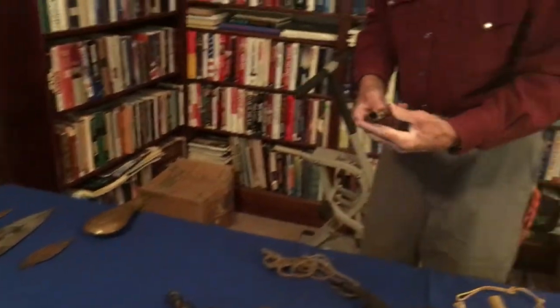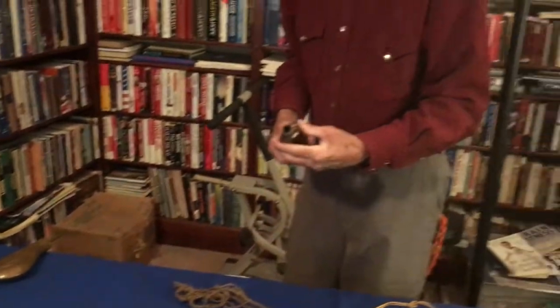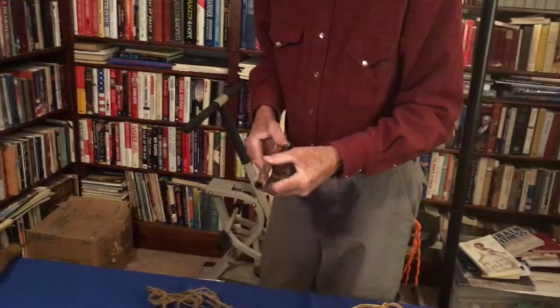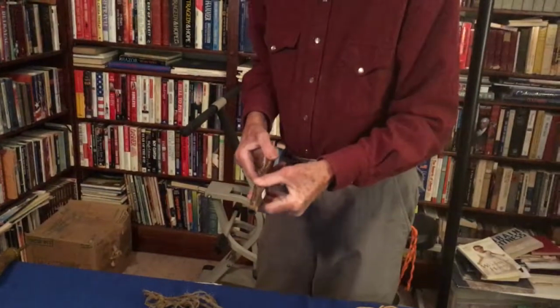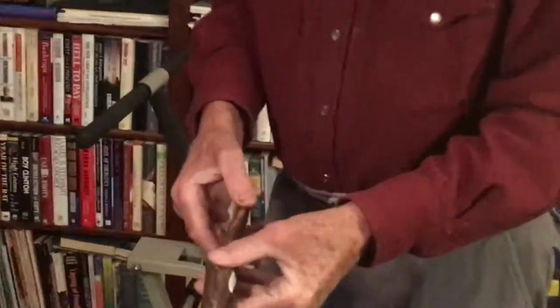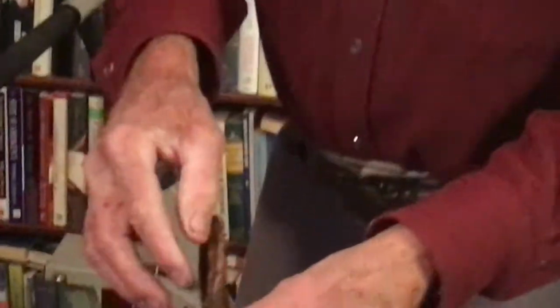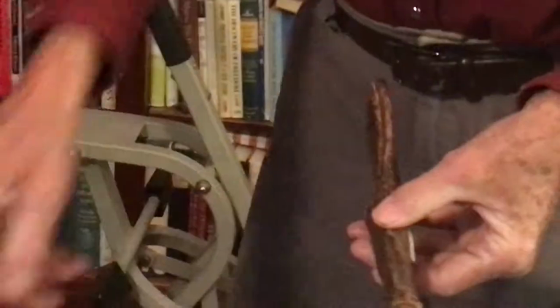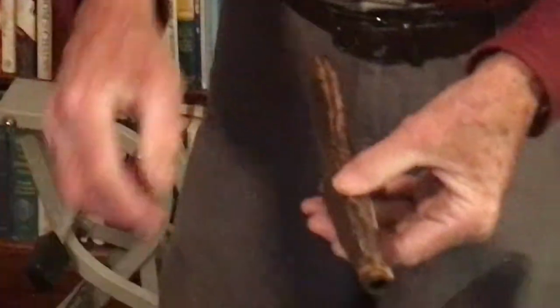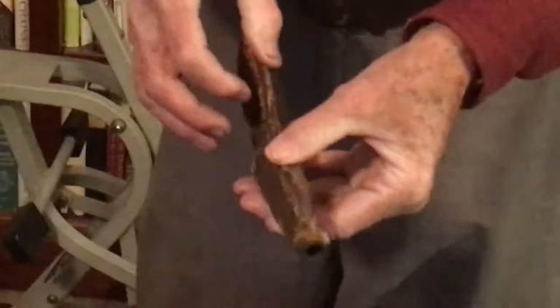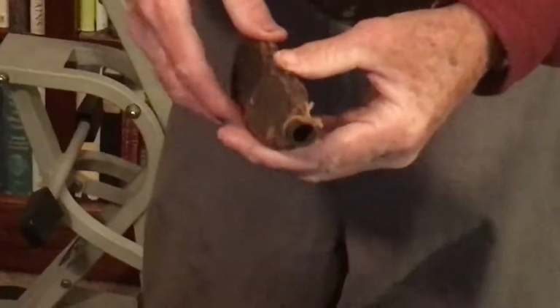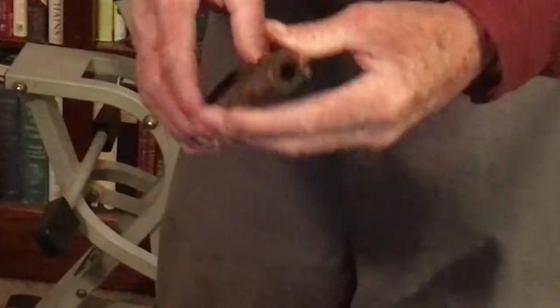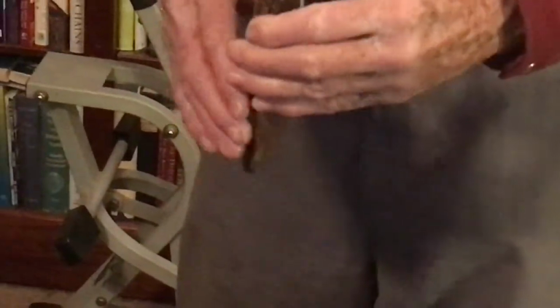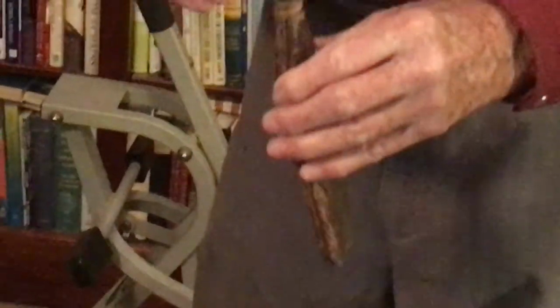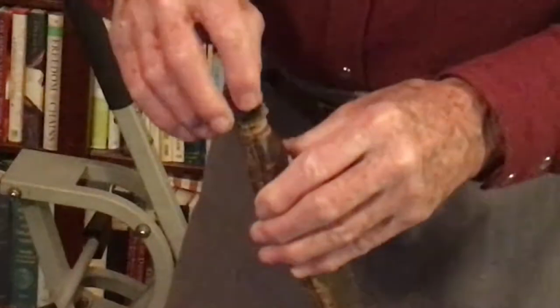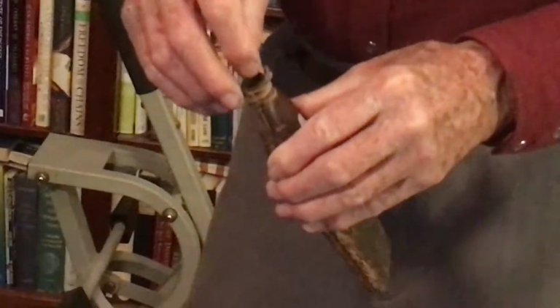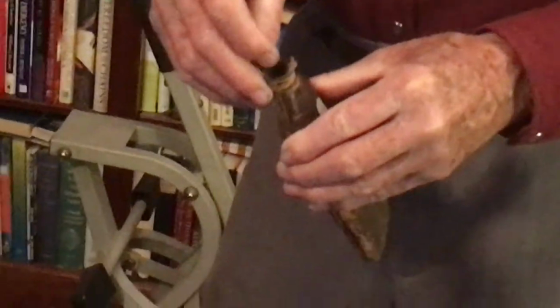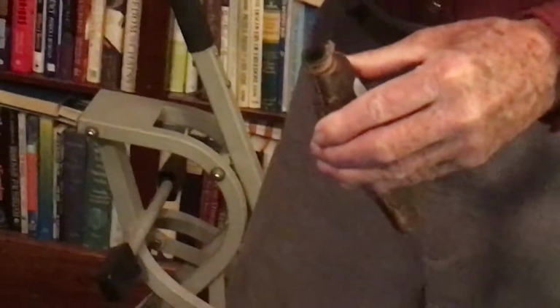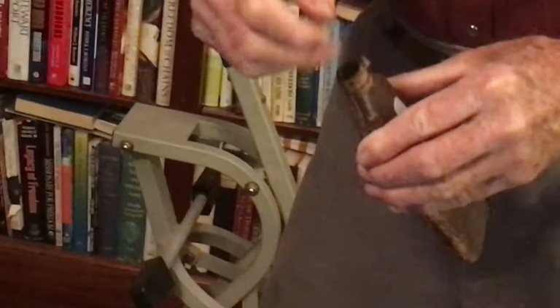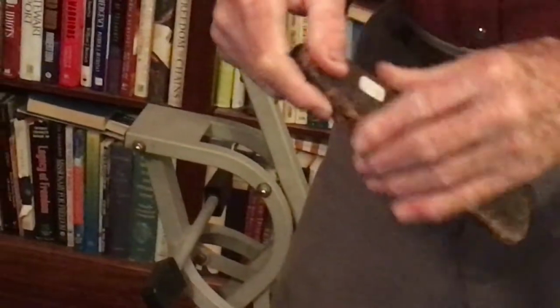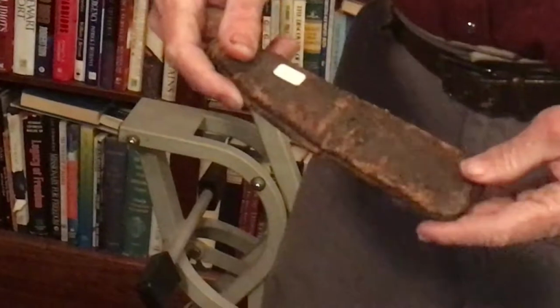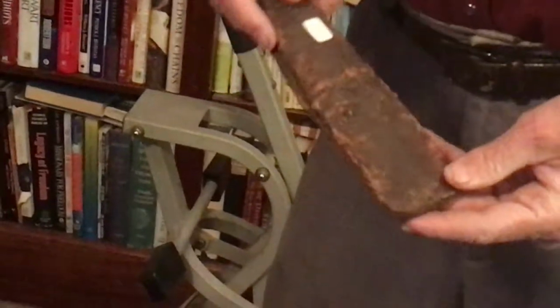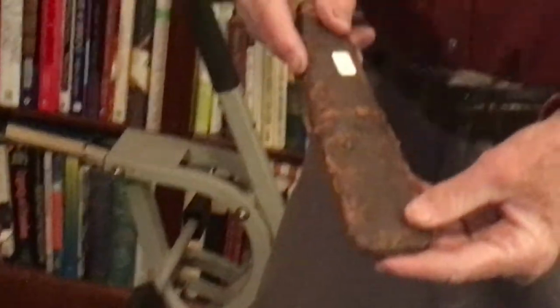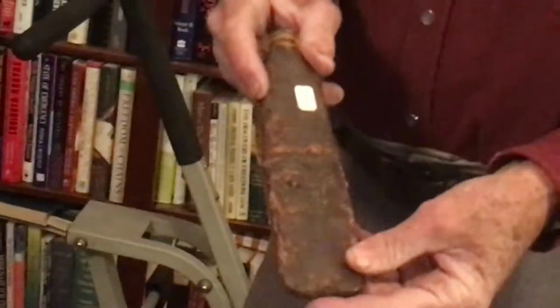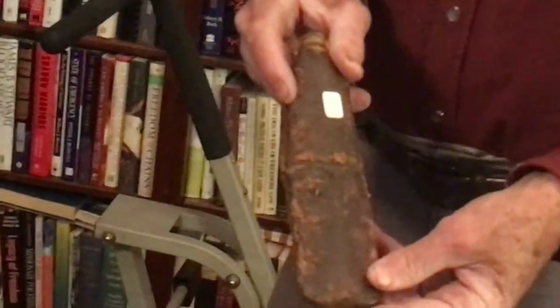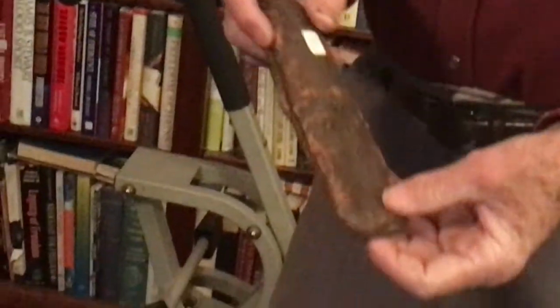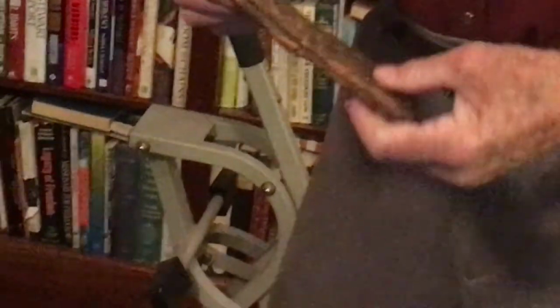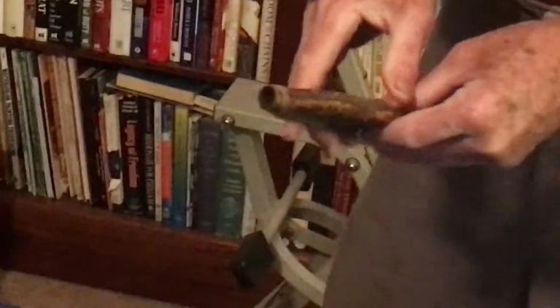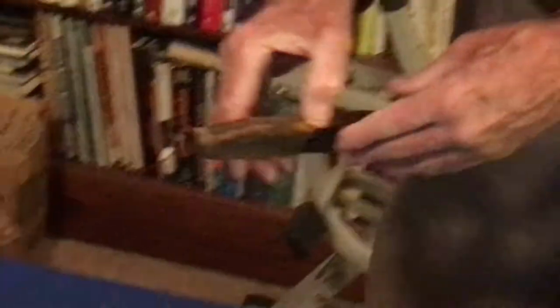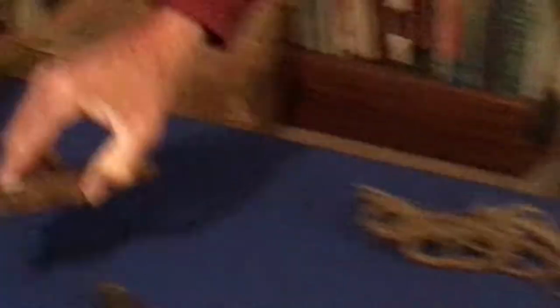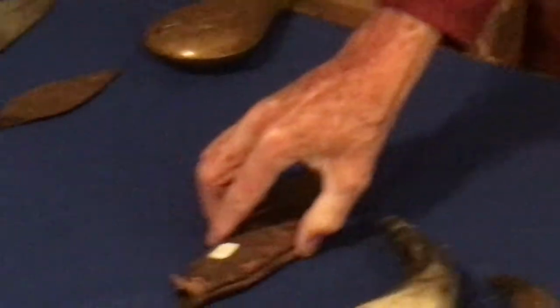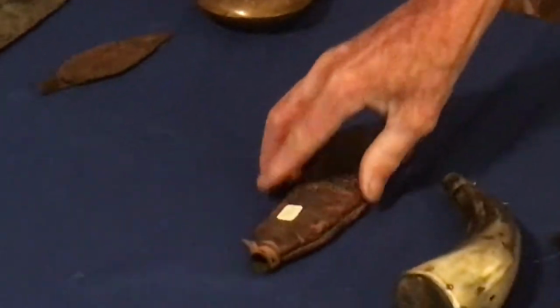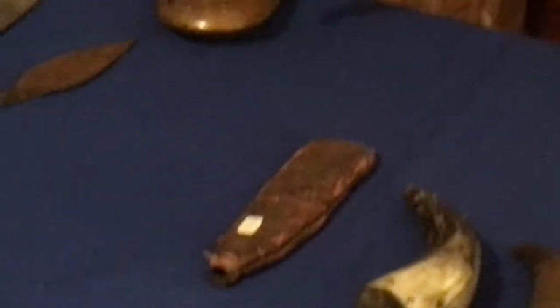They would take two pieces of leather when they couldn't get one of these horn-style containers, stitch them together, put their powder in here, and put a wood plug in. They would carry this in their necessary bag.